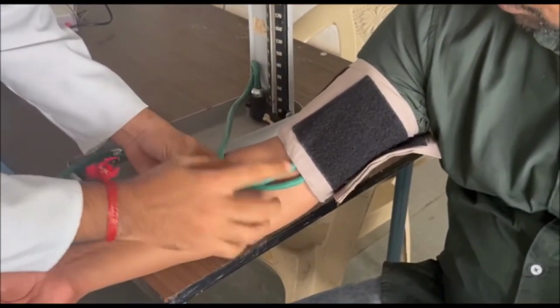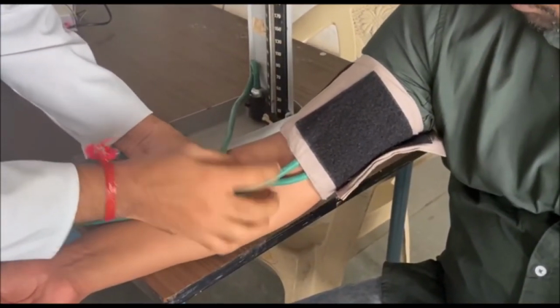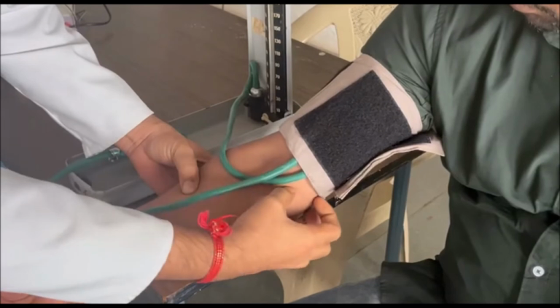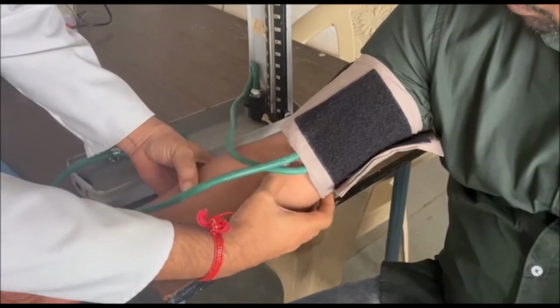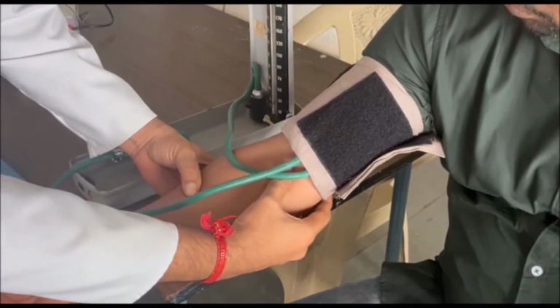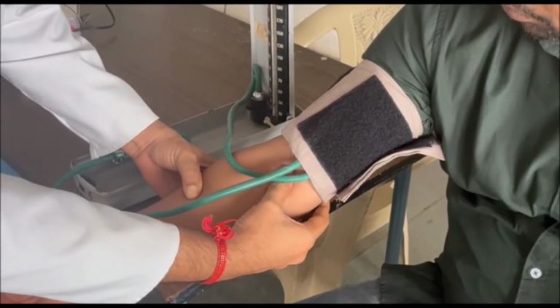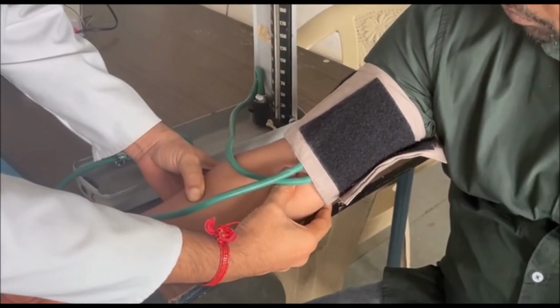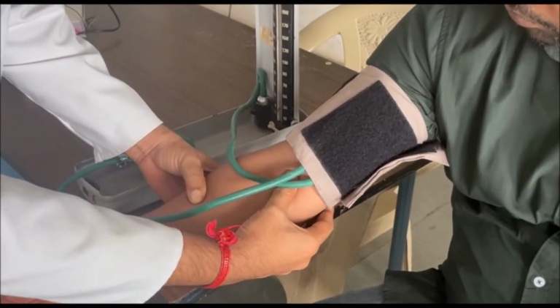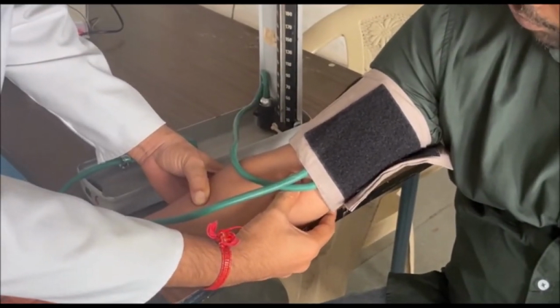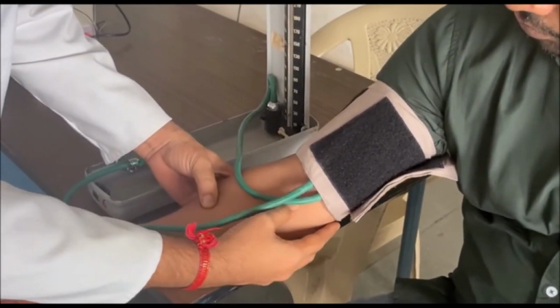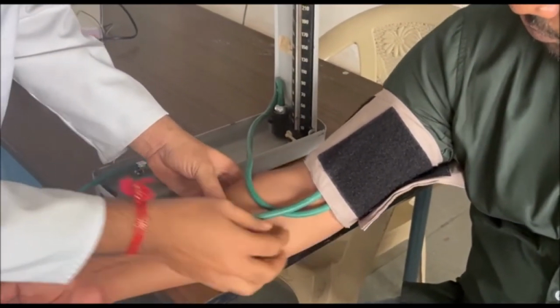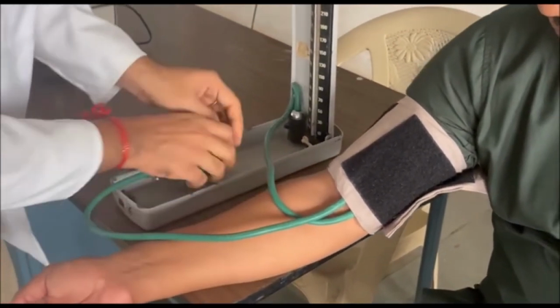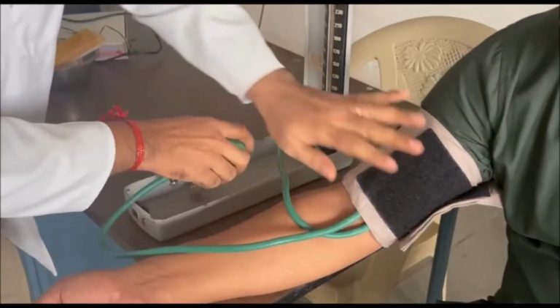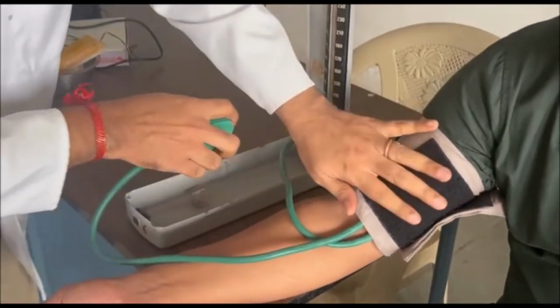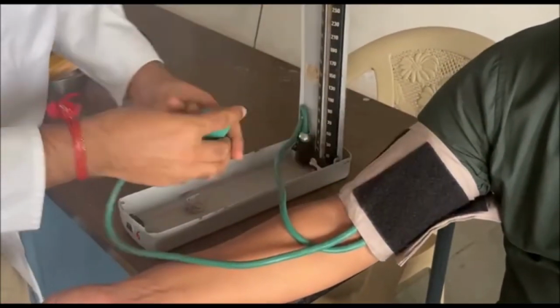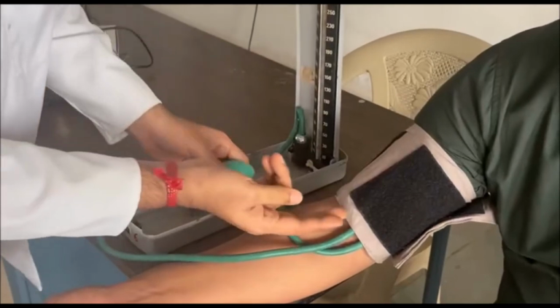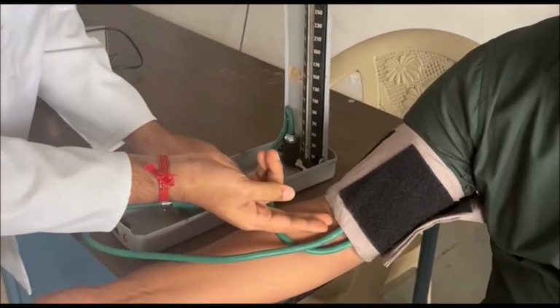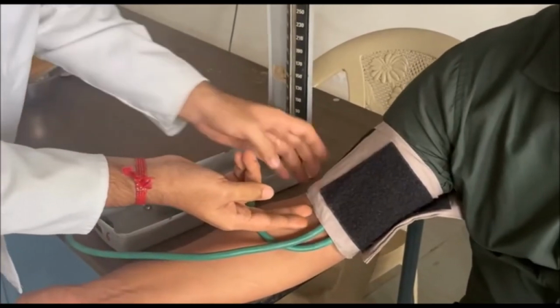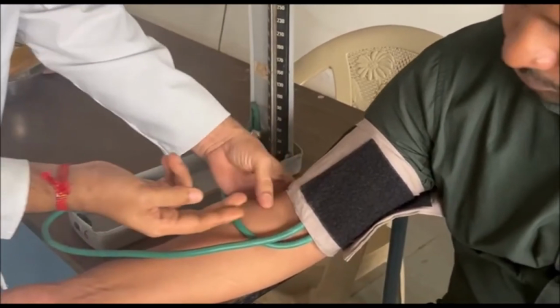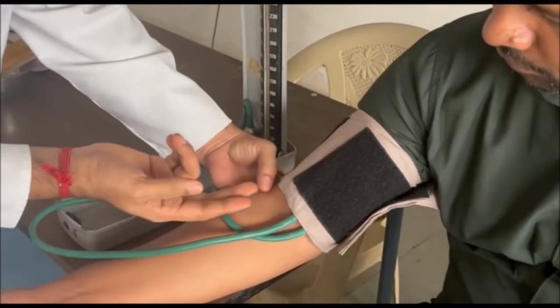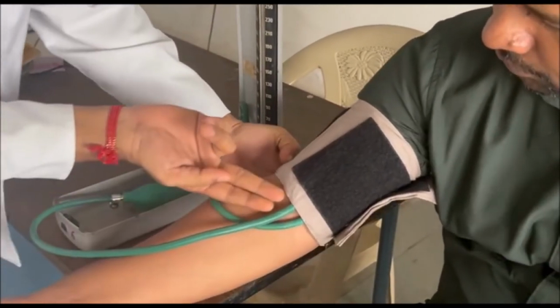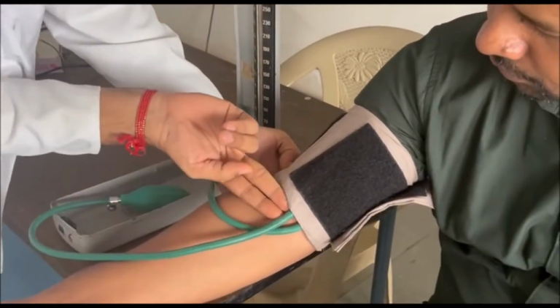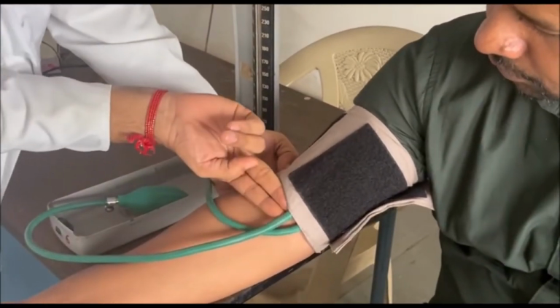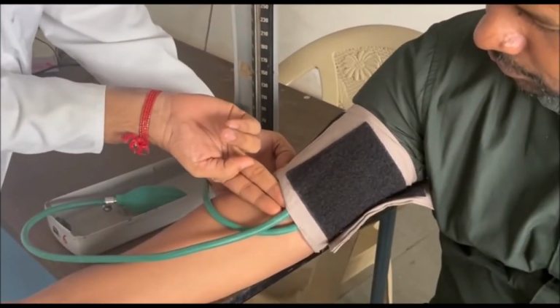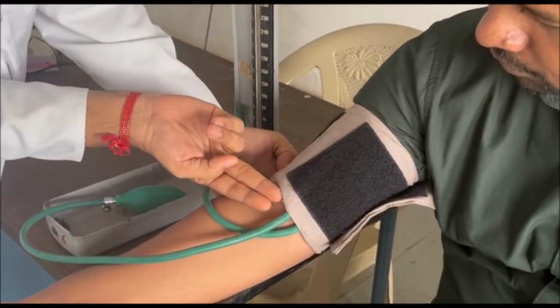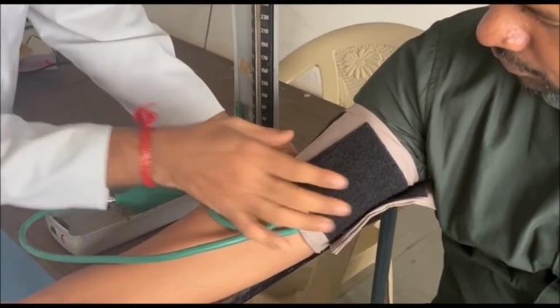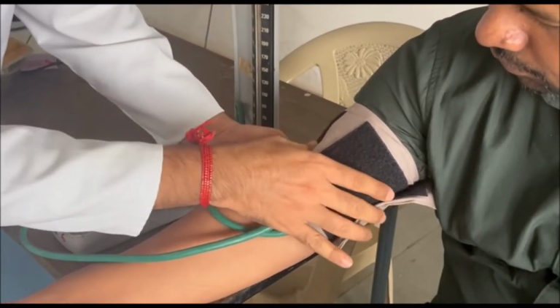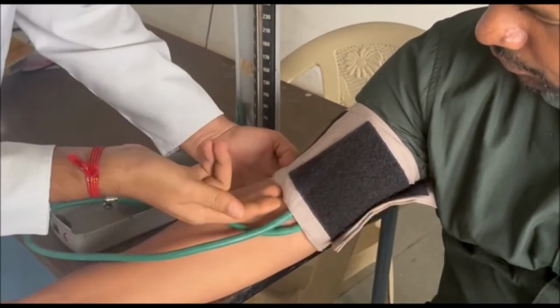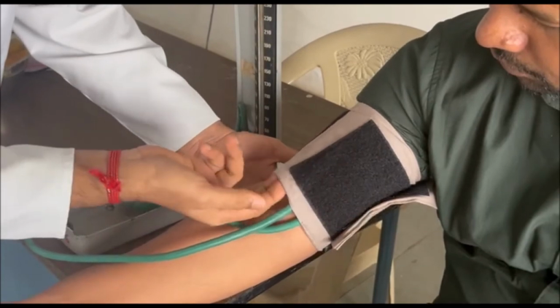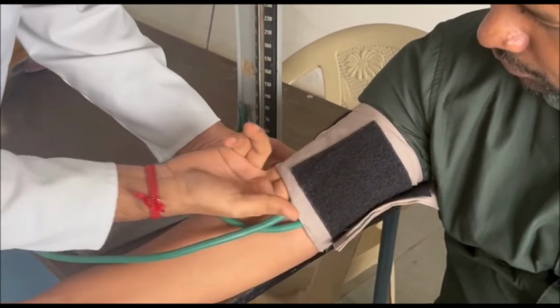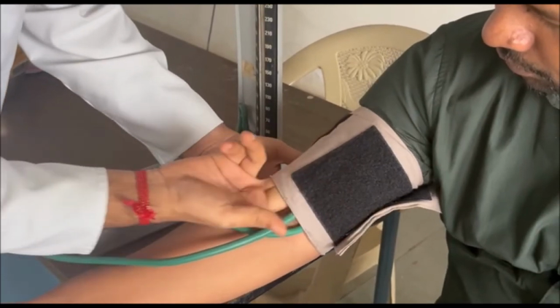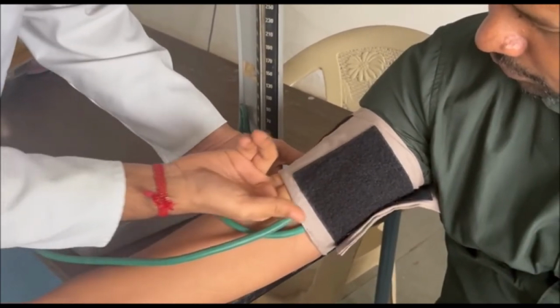There is the cubital fossa, and here you can see the brachial artery. So once you have tied it, it should not be too tight. The tube should be two fingers above where we want to tie the cuff, and two fingers should go freely inside.